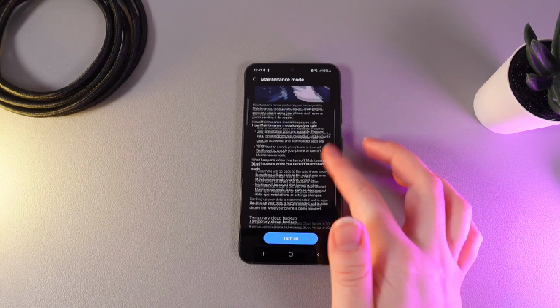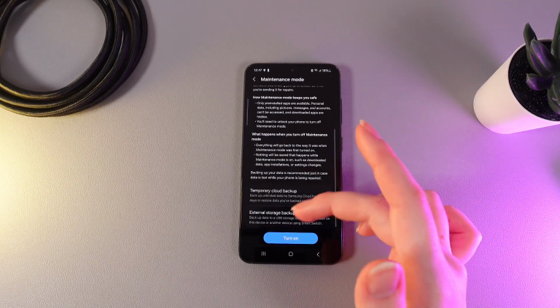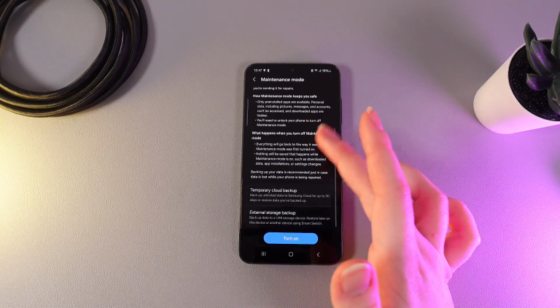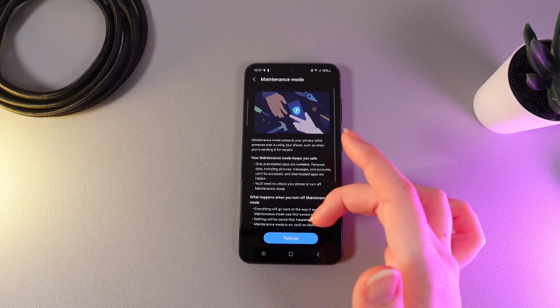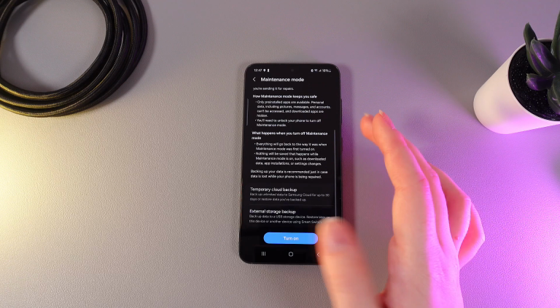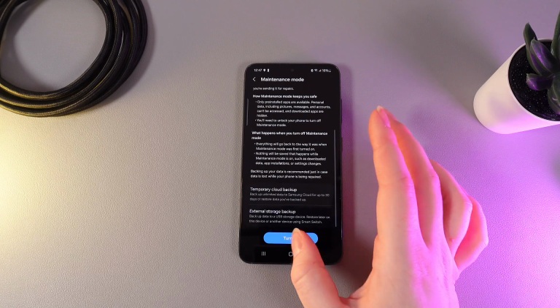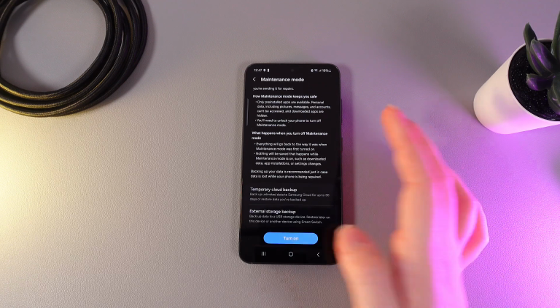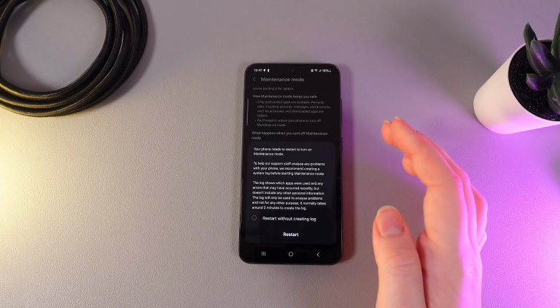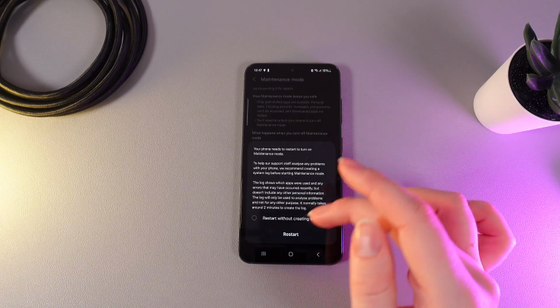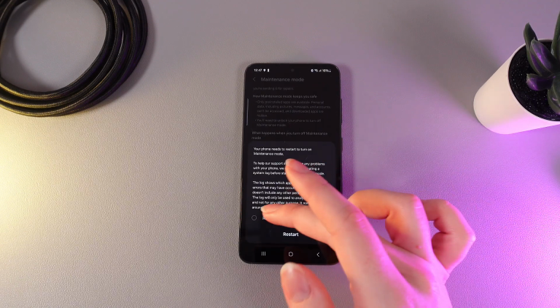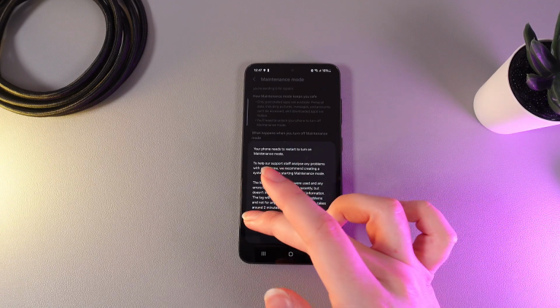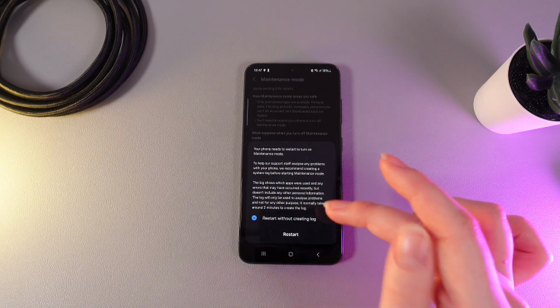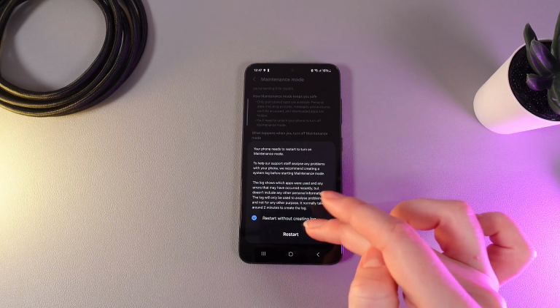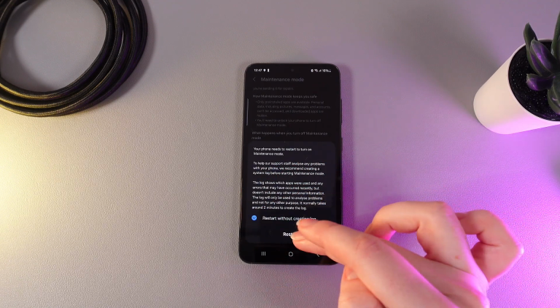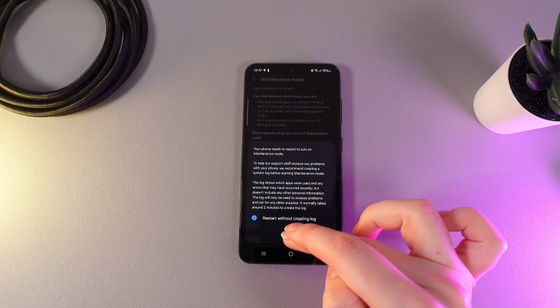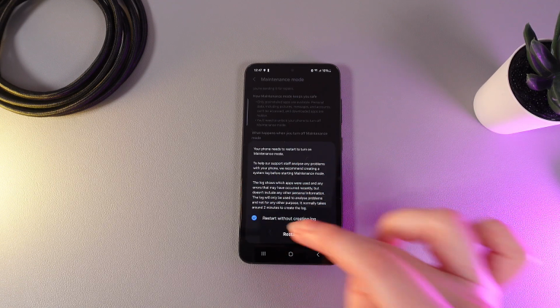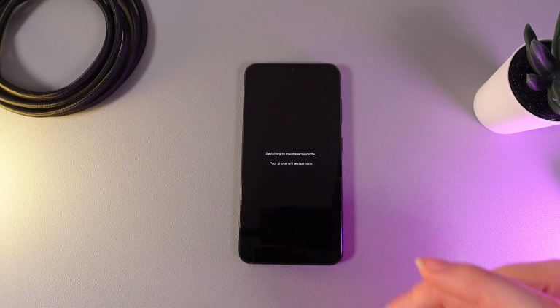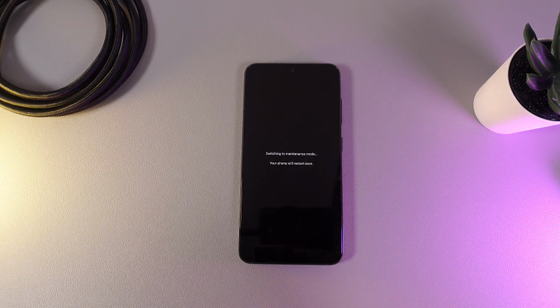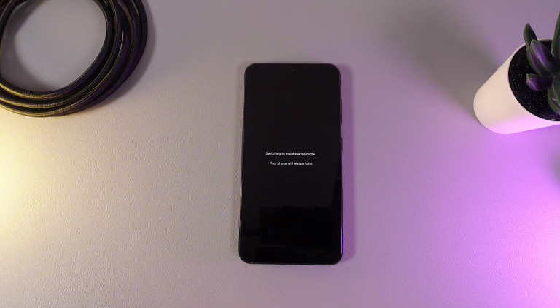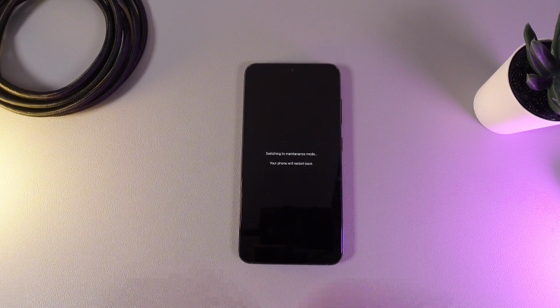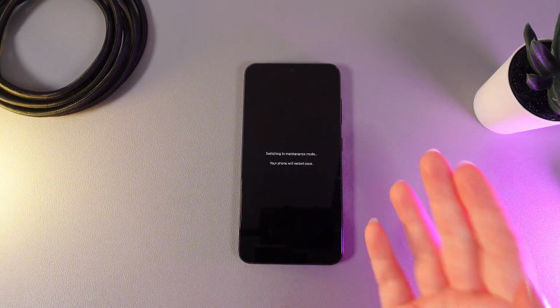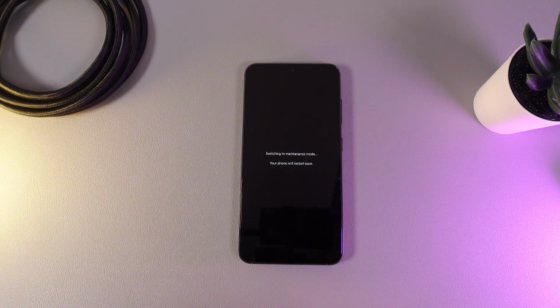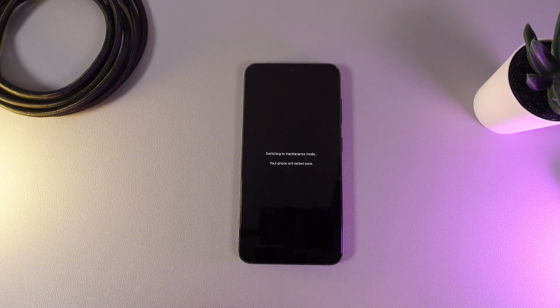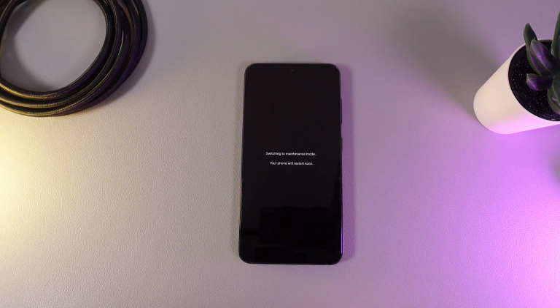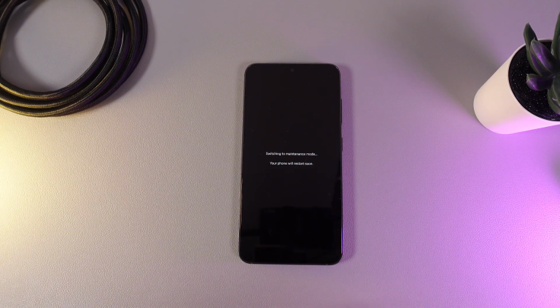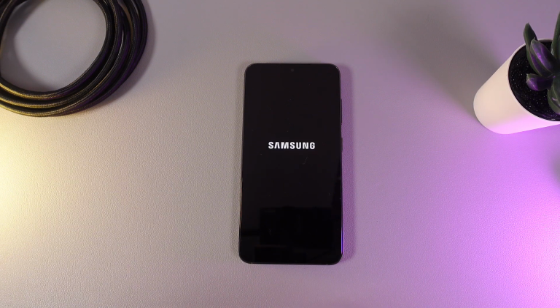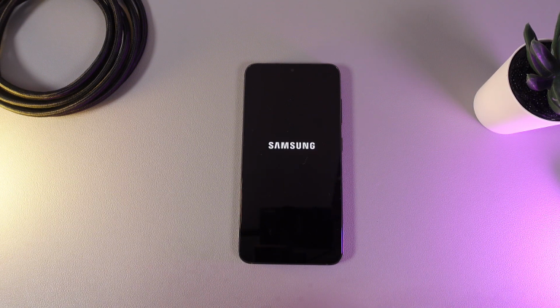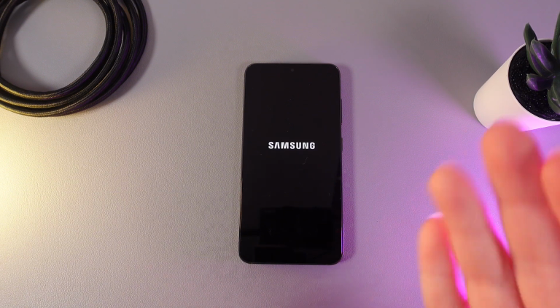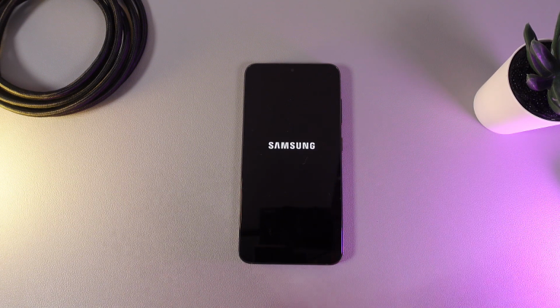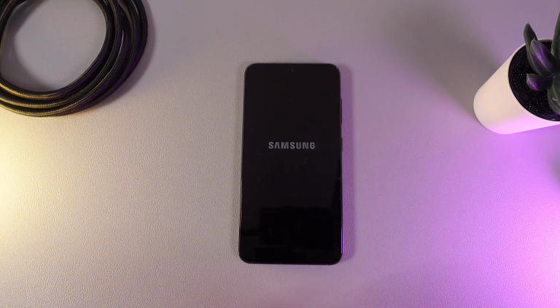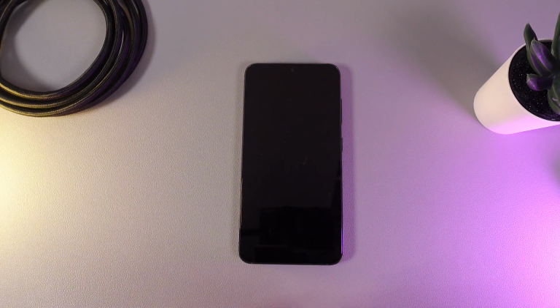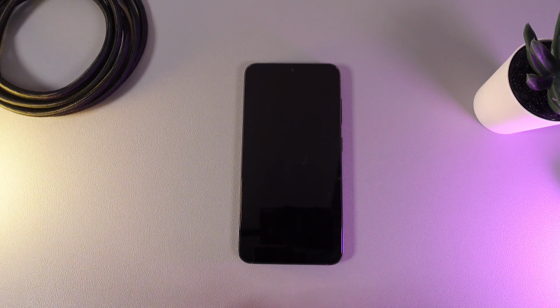Click on it. Here you can read the description and then click Turn On. Then we click Restart Without Creating a Lock and click Restart.